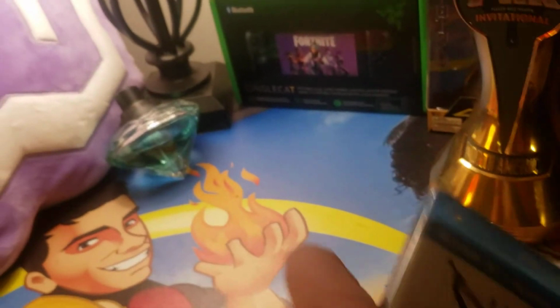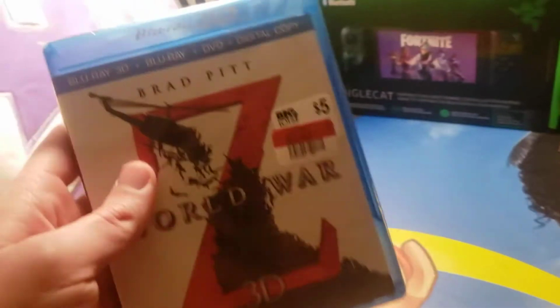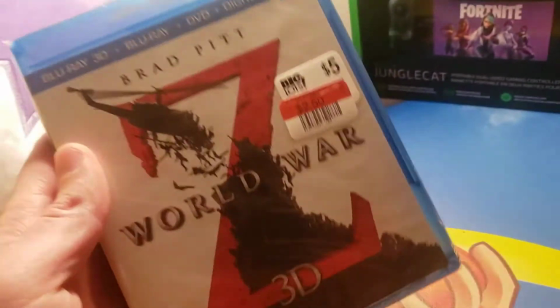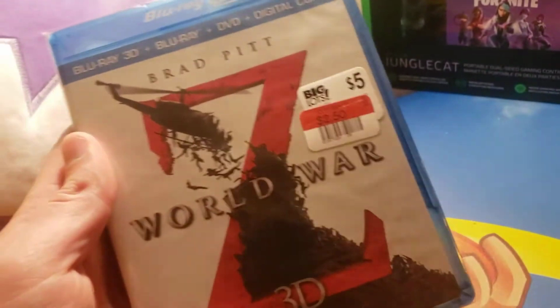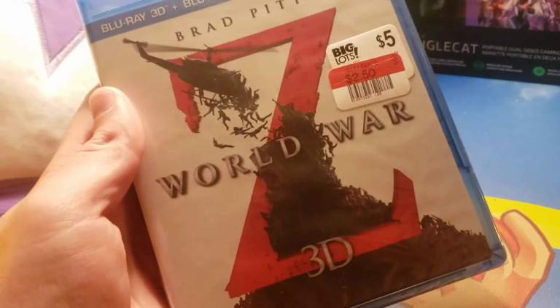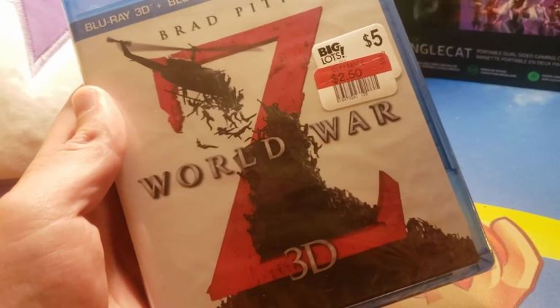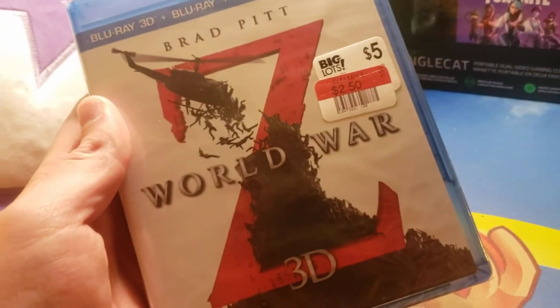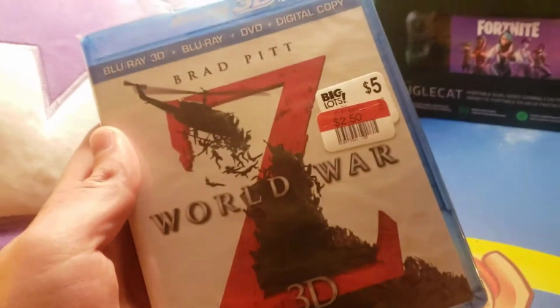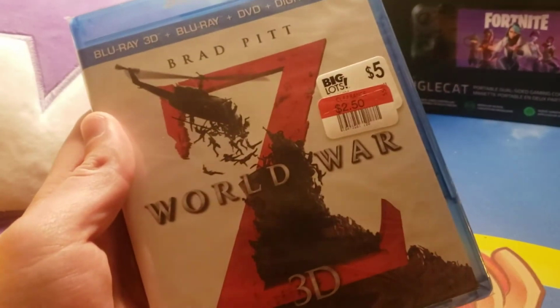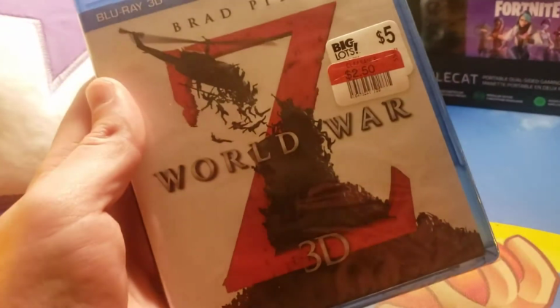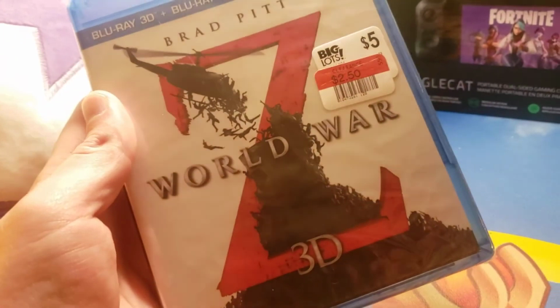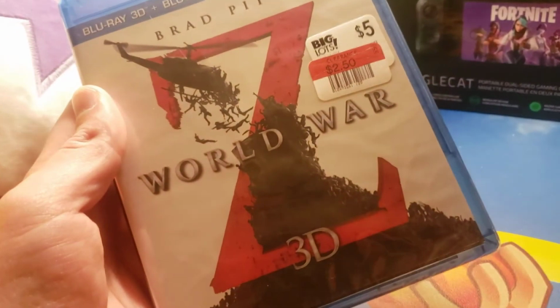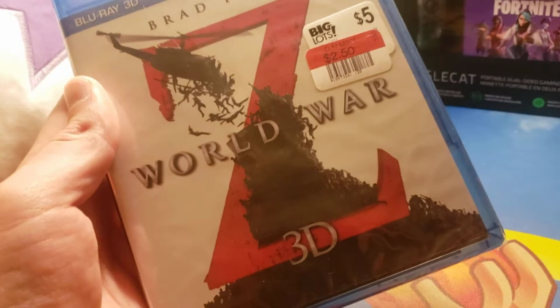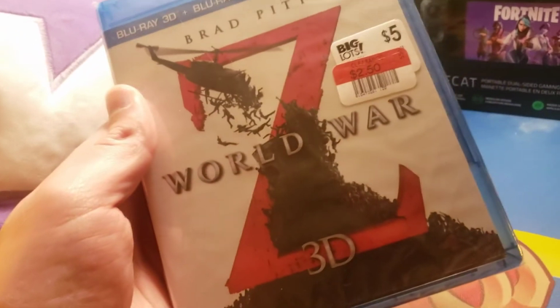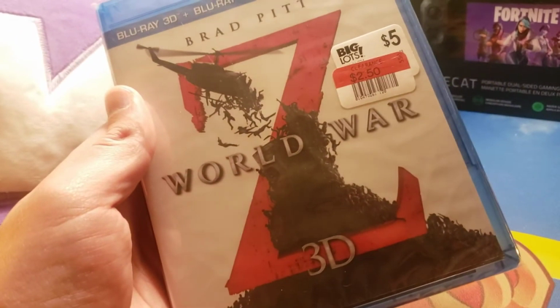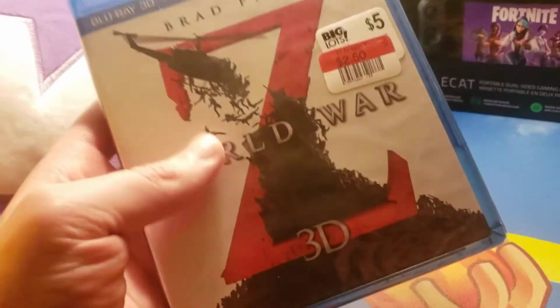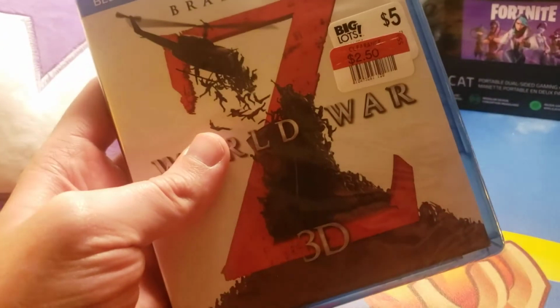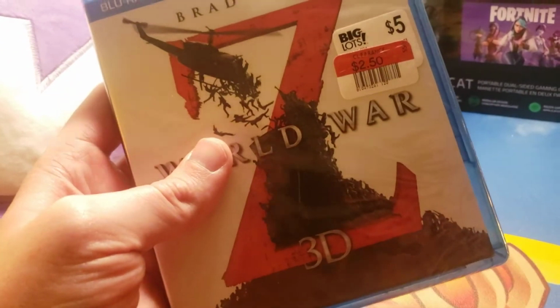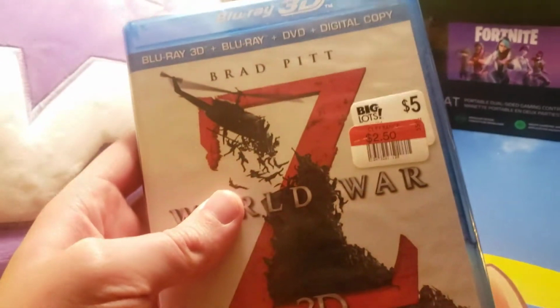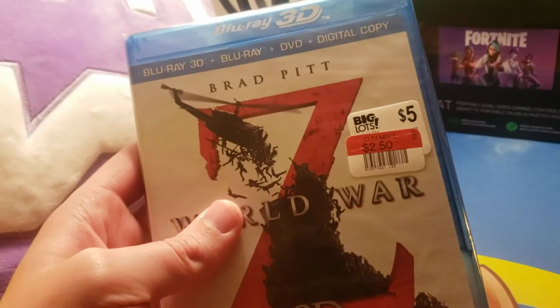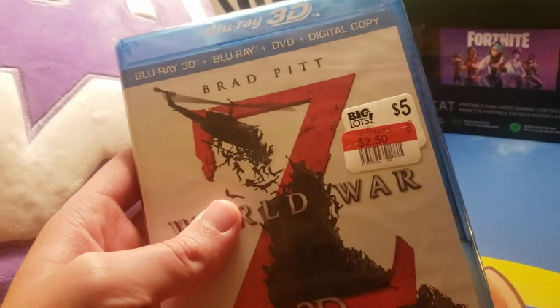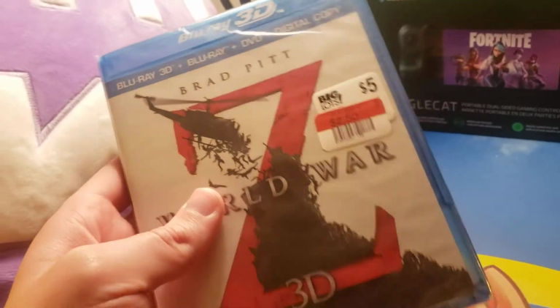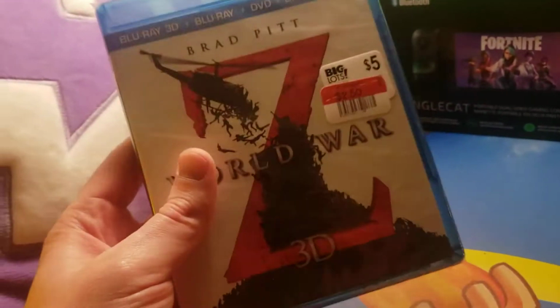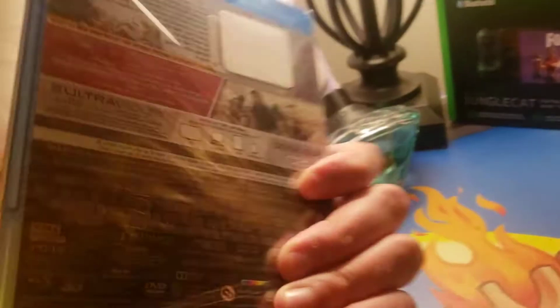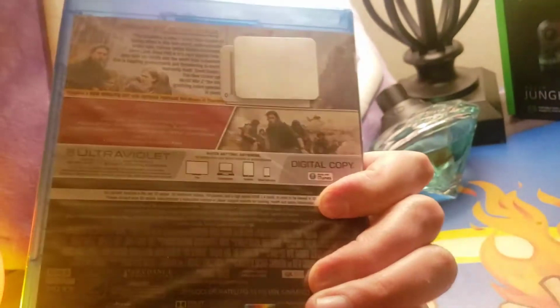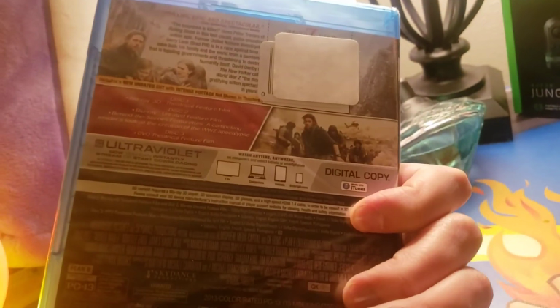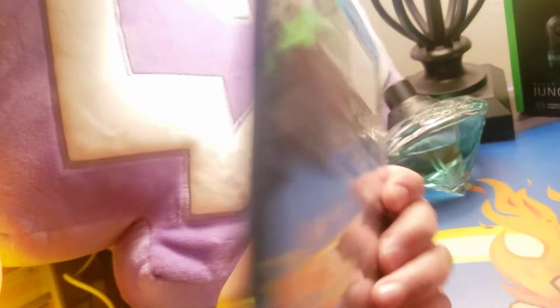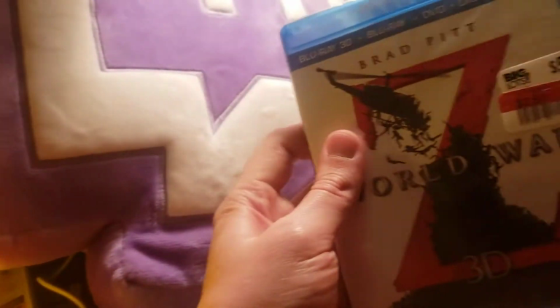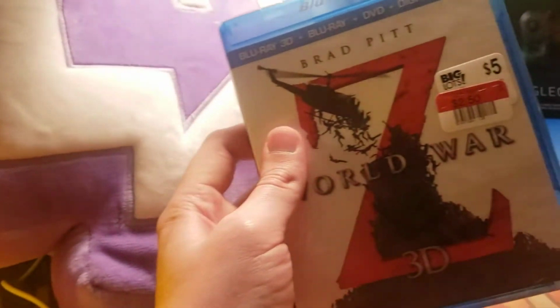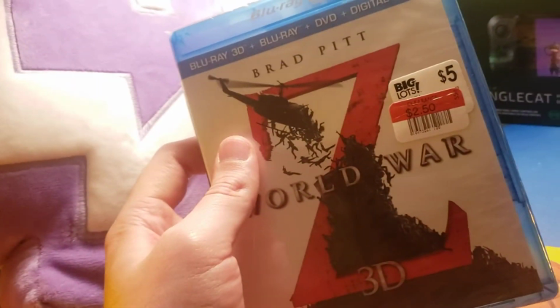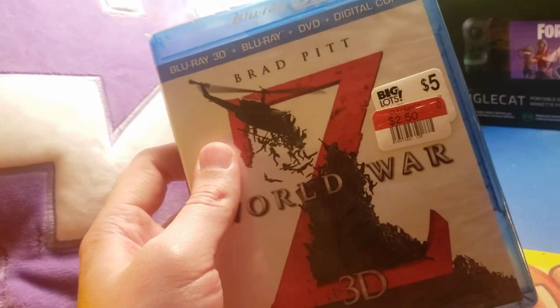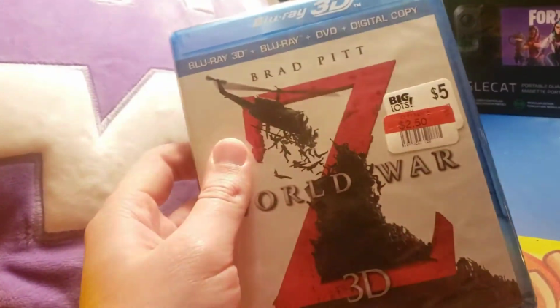Then we got Brad Pitt's World War Z, with all the zombies. I remember seeing this, it was really good. Got it for $2.50. Oh, it says 3D, so this has a 3D disc too. But it has the normal DVD and Blu-ray as well.